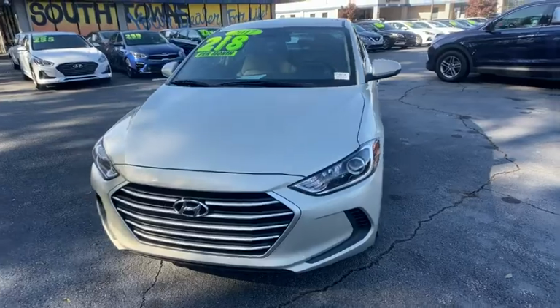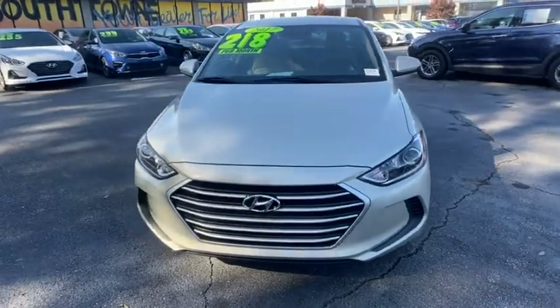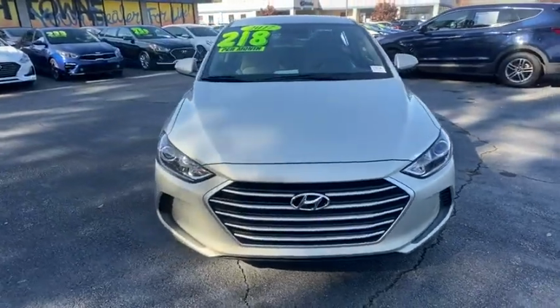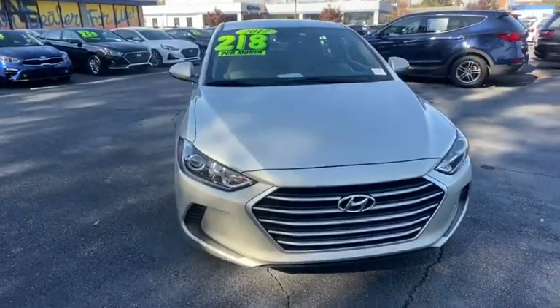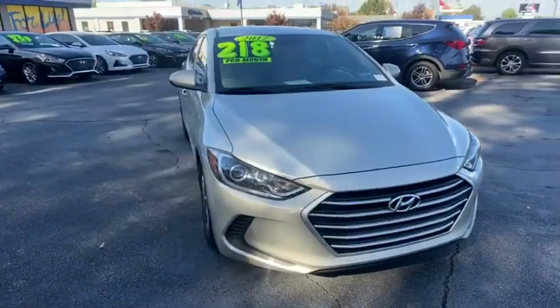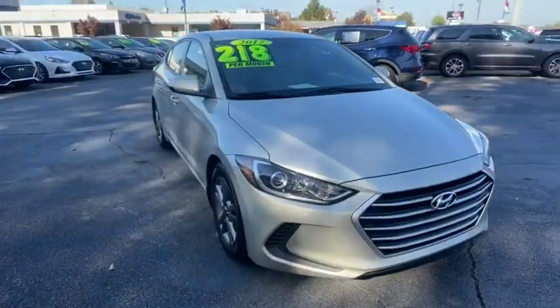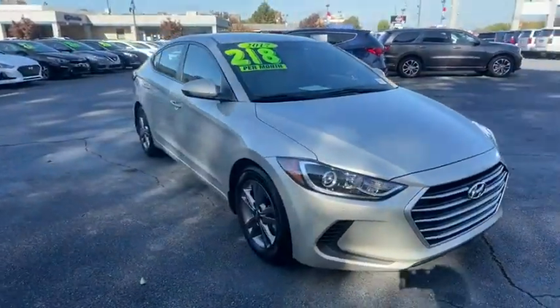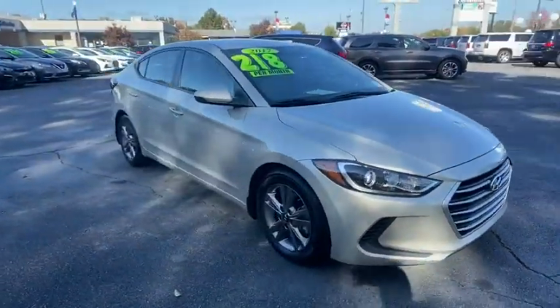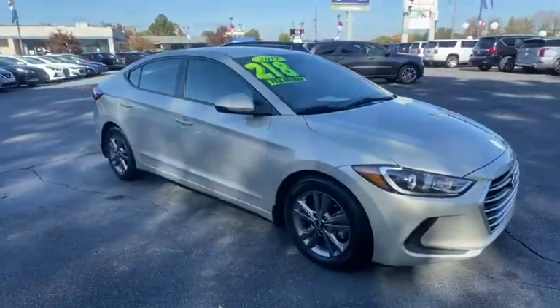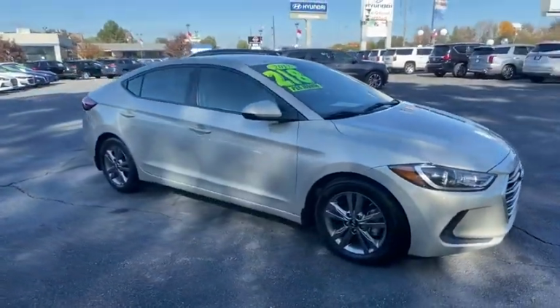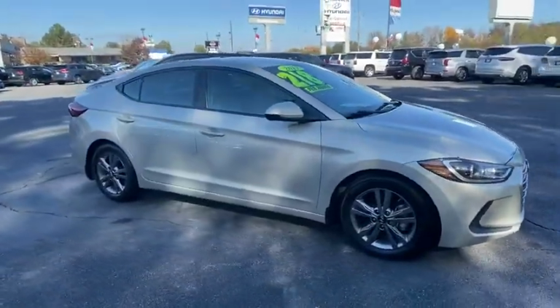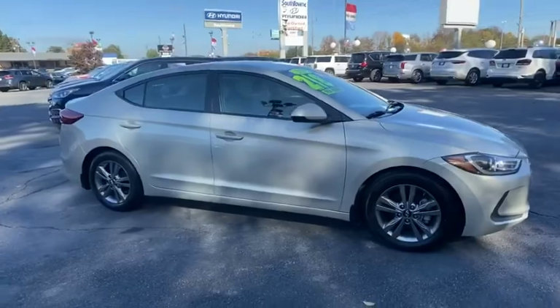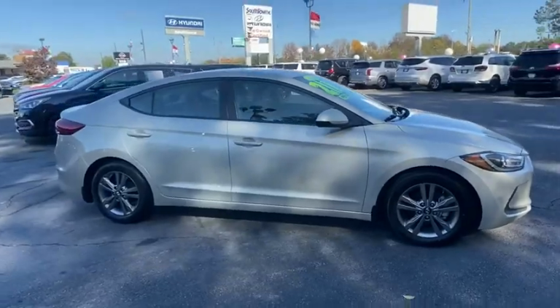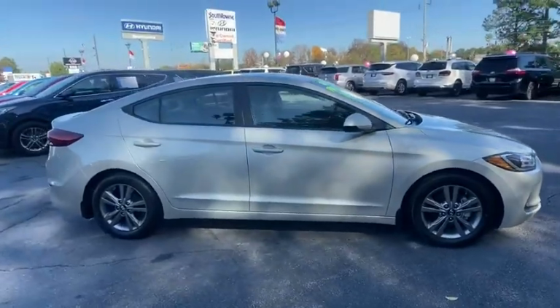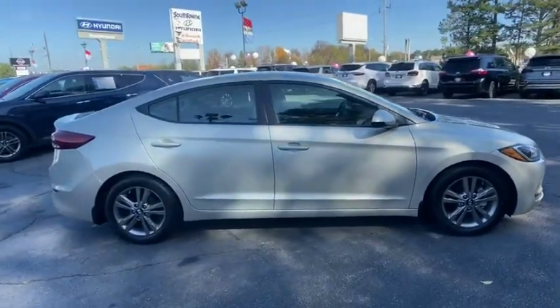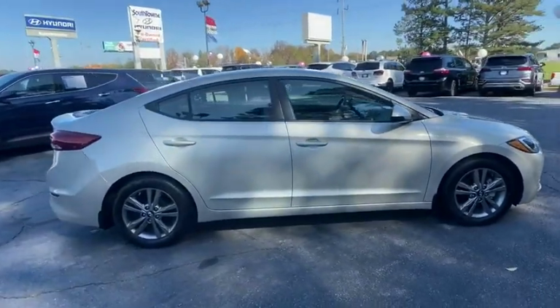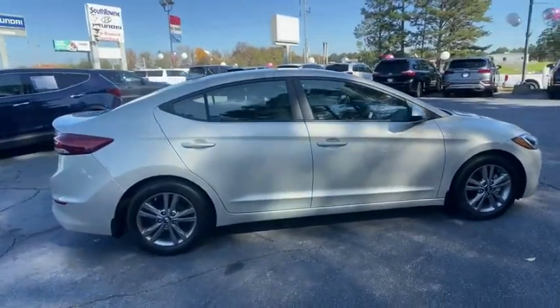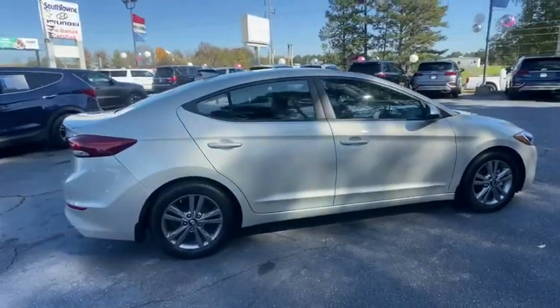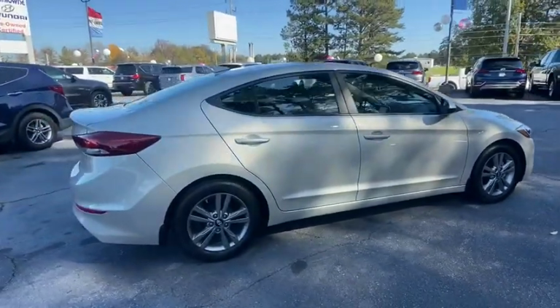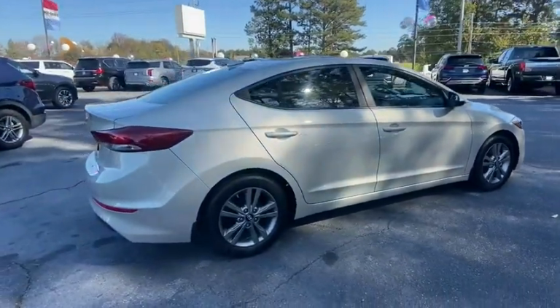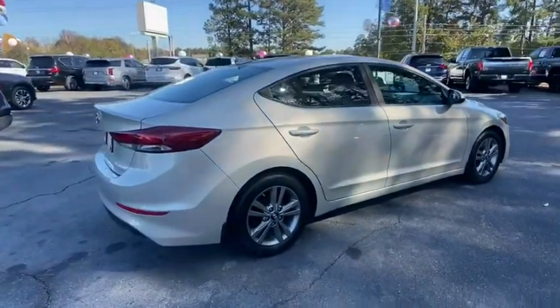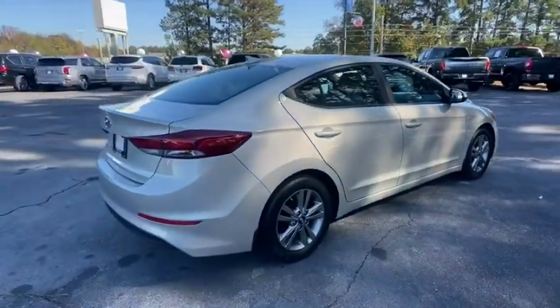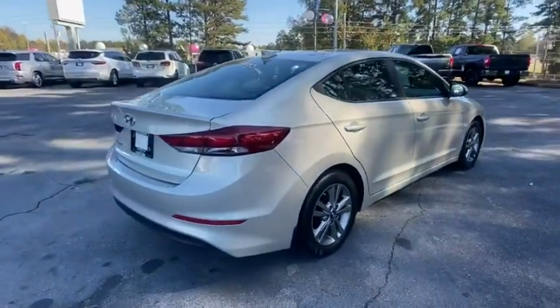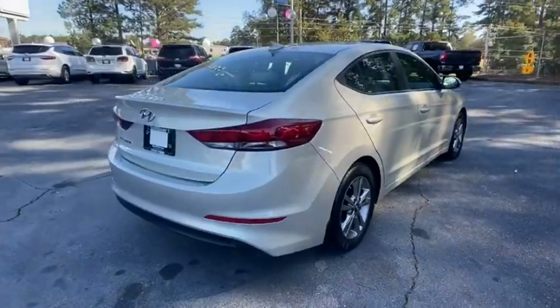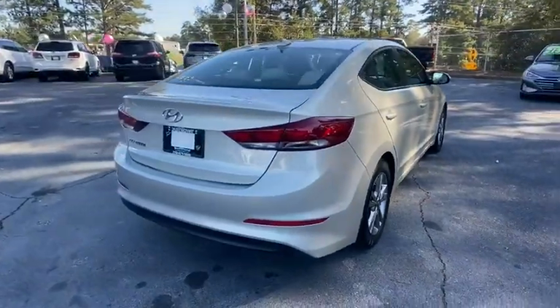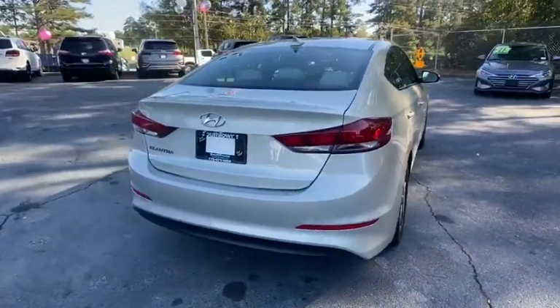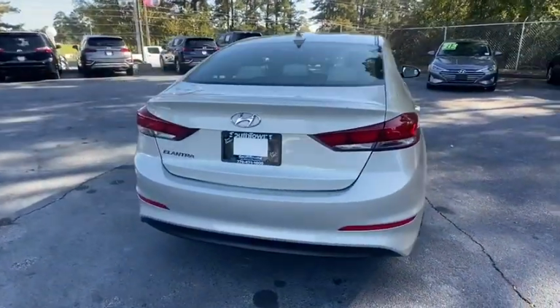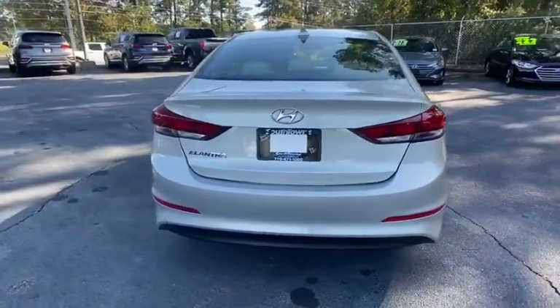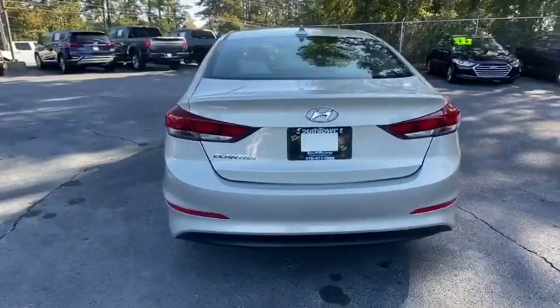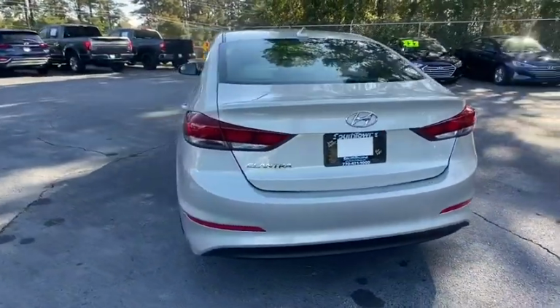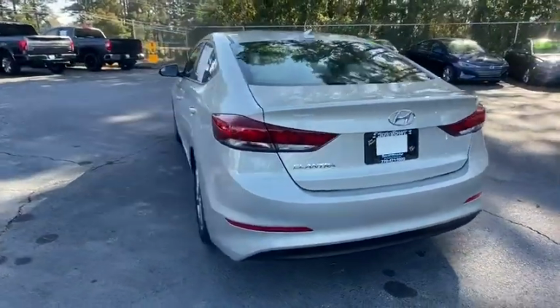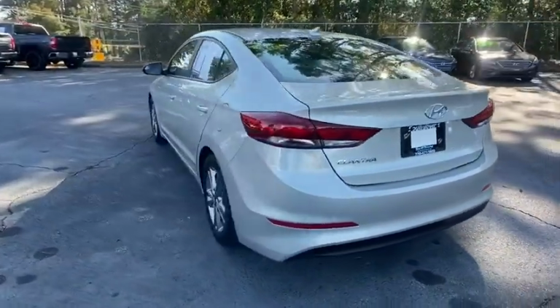Stop by and take a look at the 2017 Hyundai Elantra. The Elantra boasts the most interior room in its class and gets an exceptional 35 mpg. With its luxurious standard features, the Elantra is an easy choice.